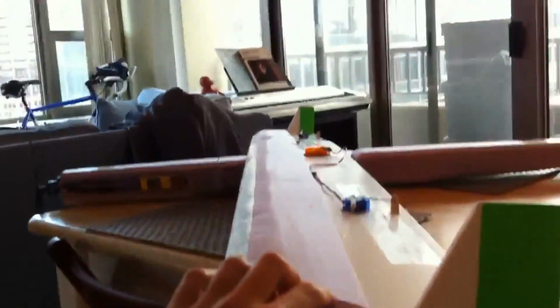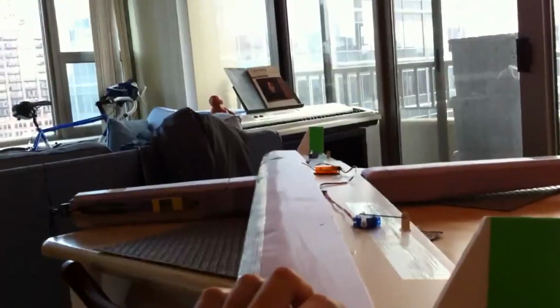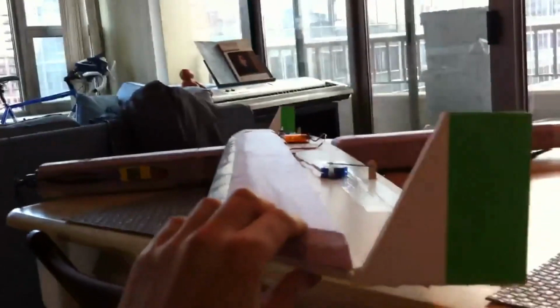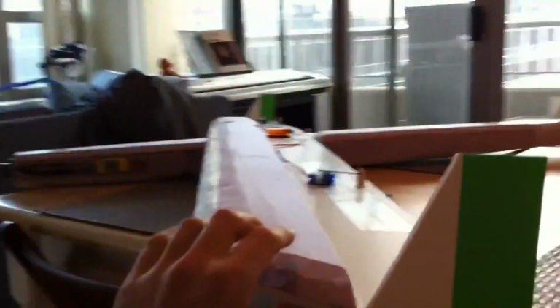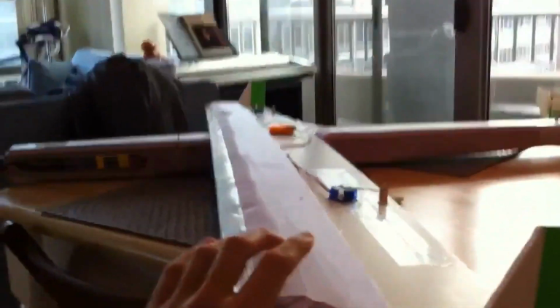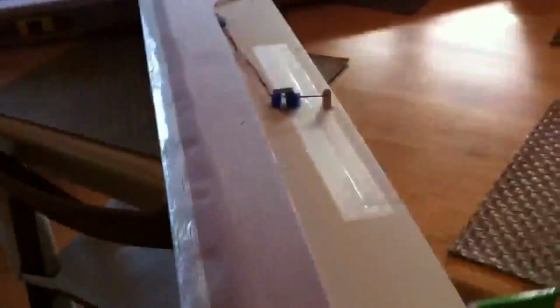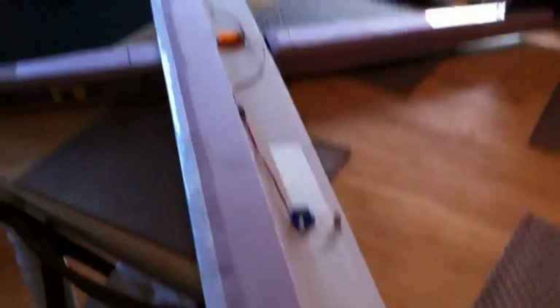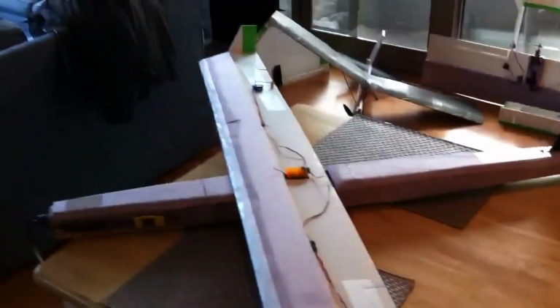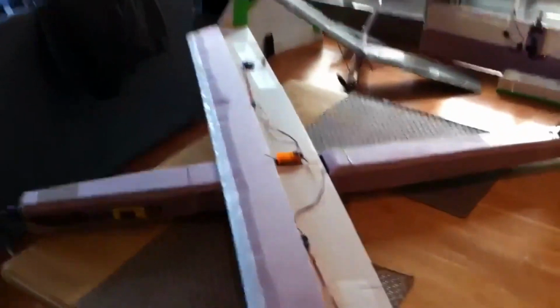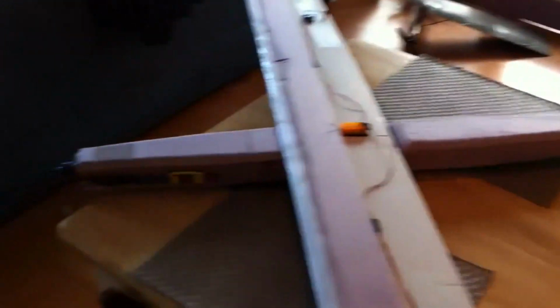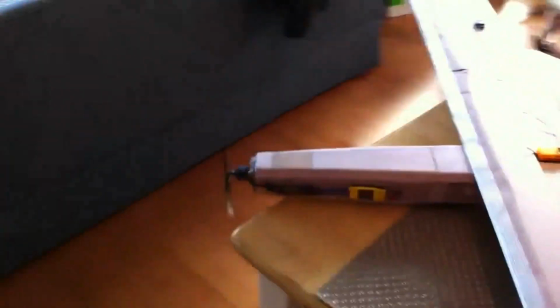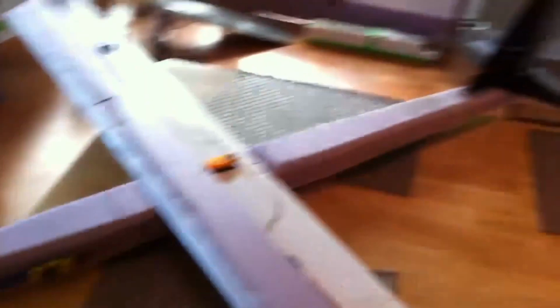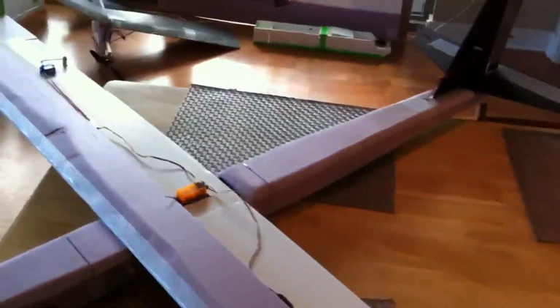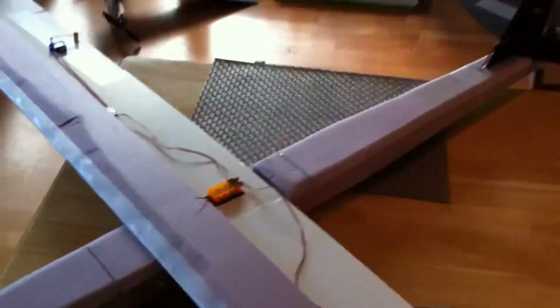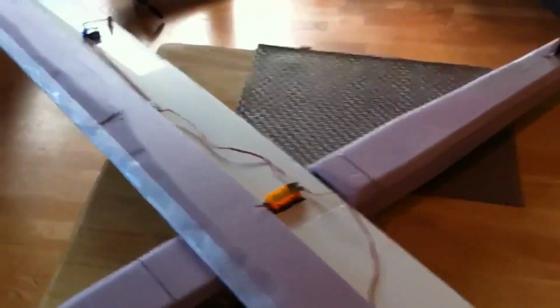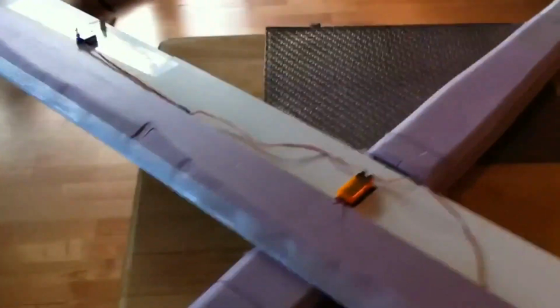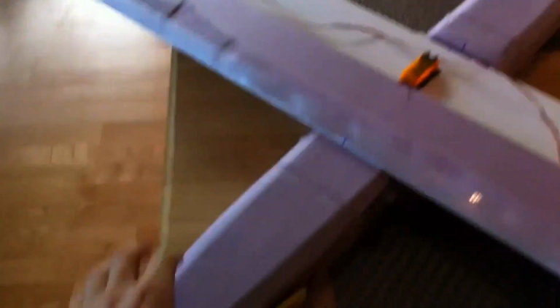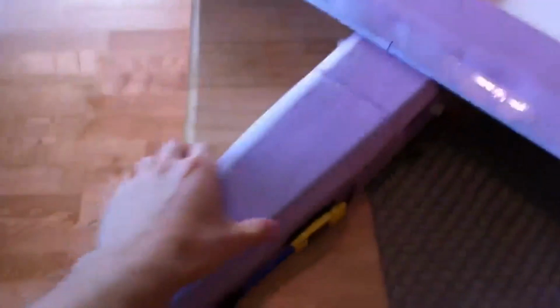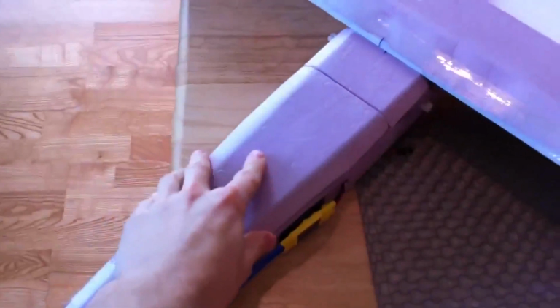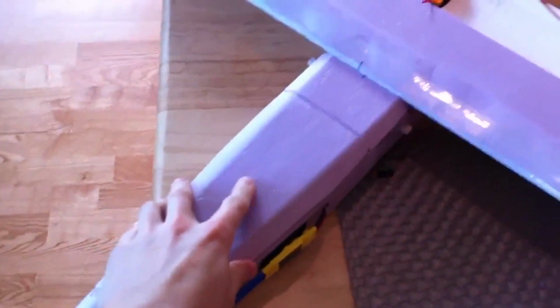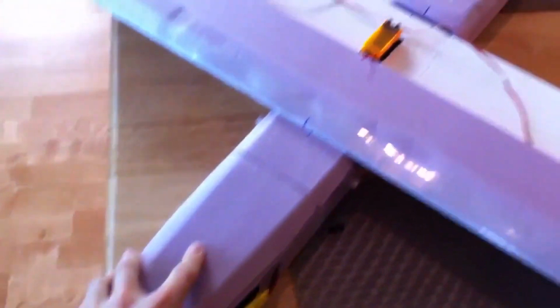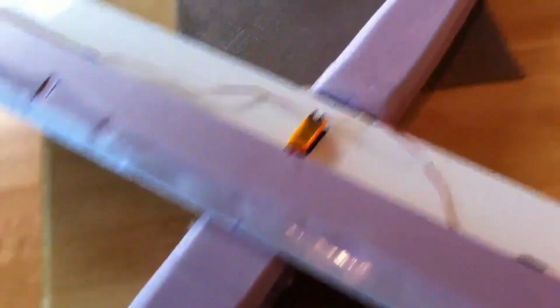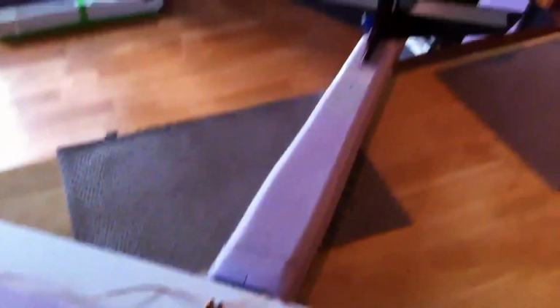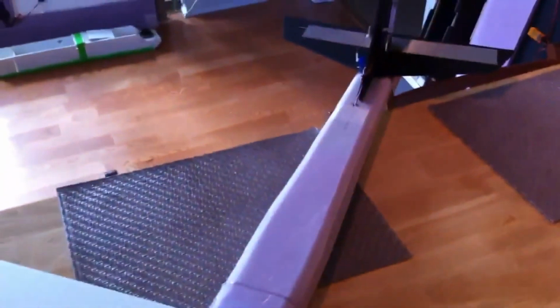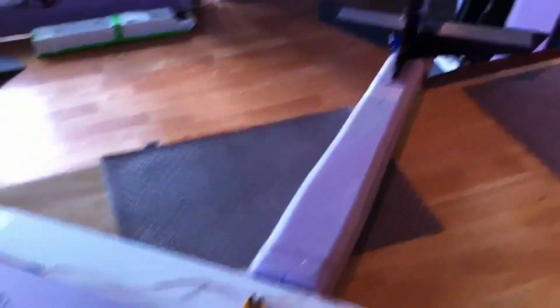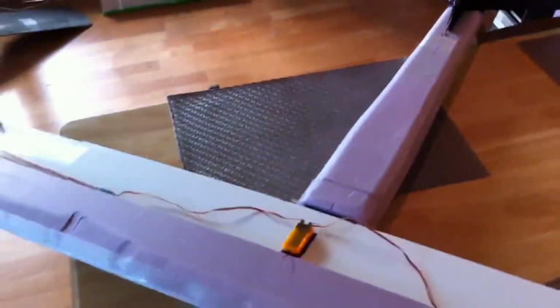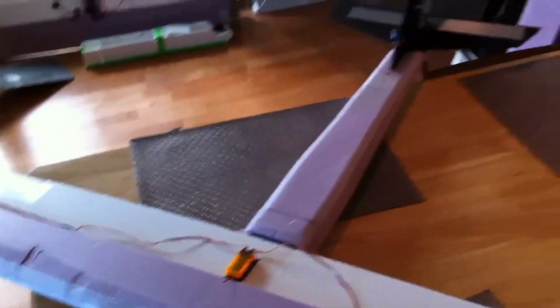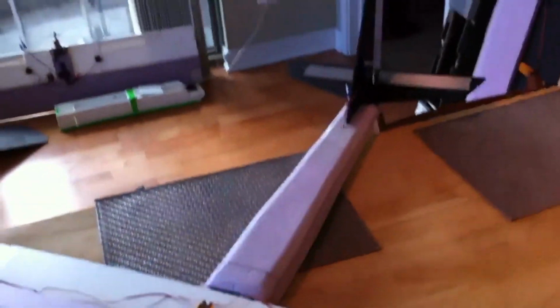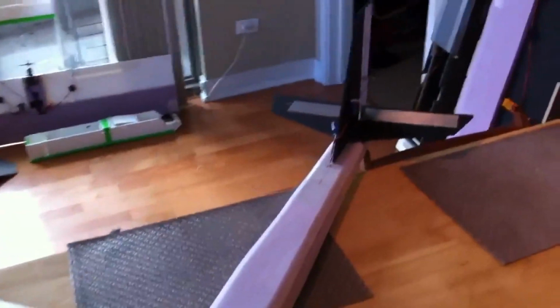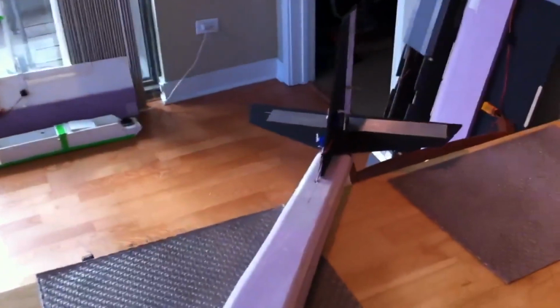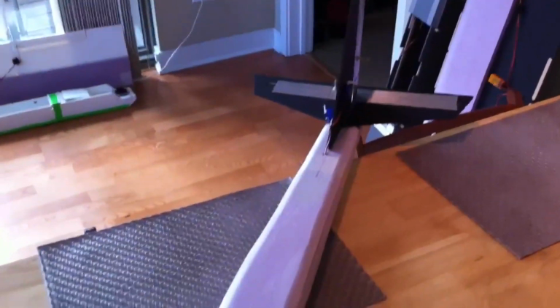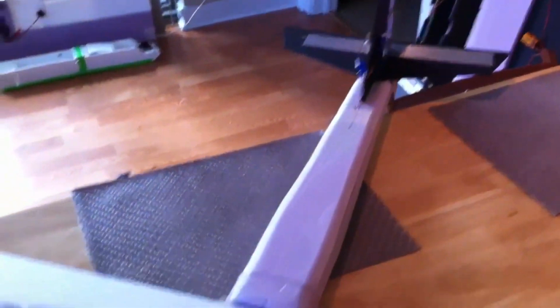Put little winglets at the end of the wings, and the wings have ailerons. The fuselage is made out of half-inch wall insulation foam — just that pink foam that I kind of tapered on both ends and sanded down. Rudder and elevator in the back.